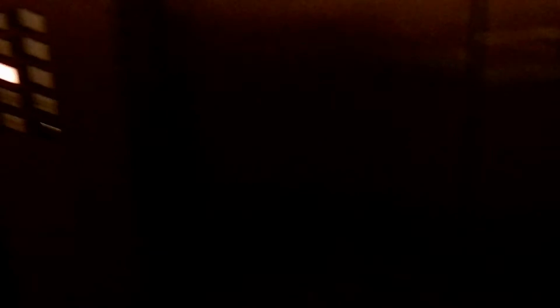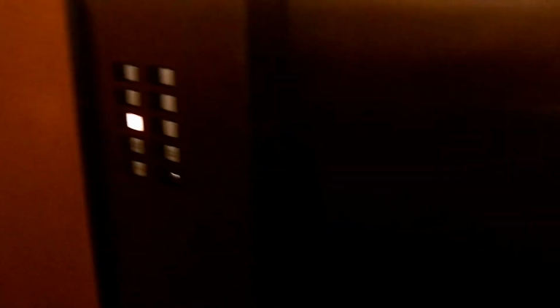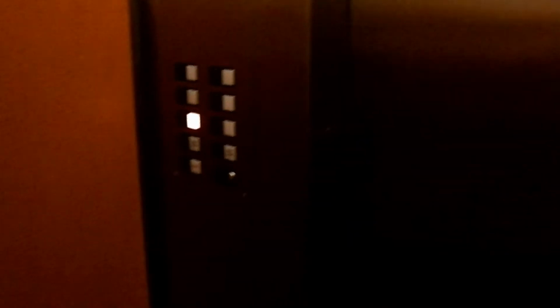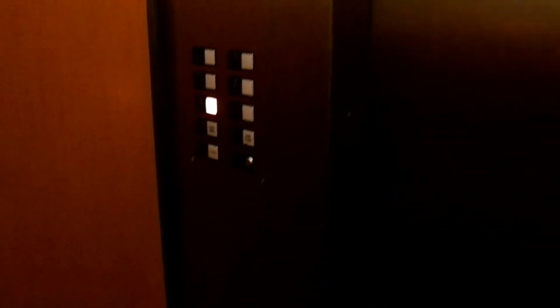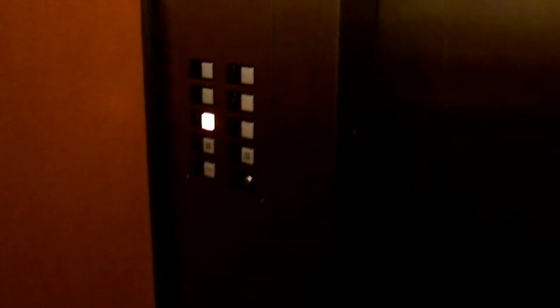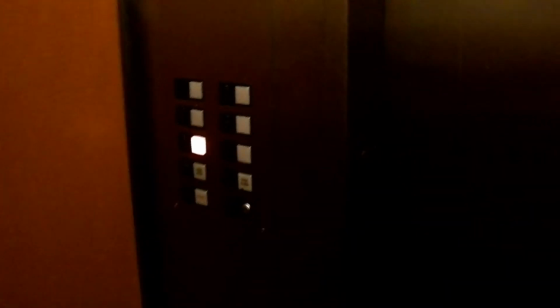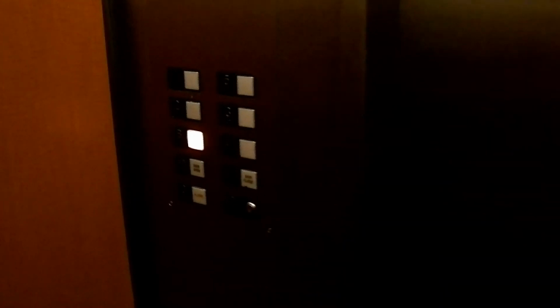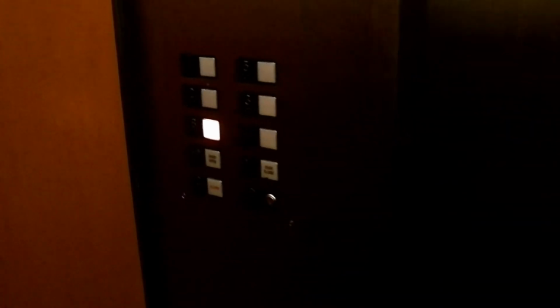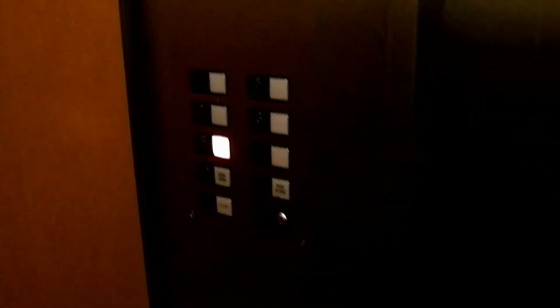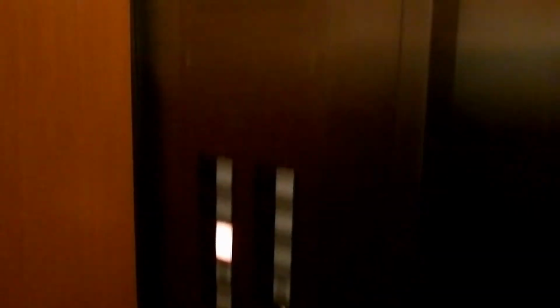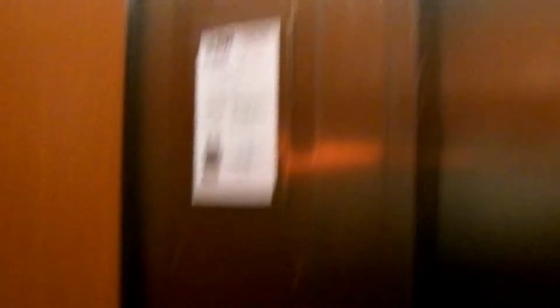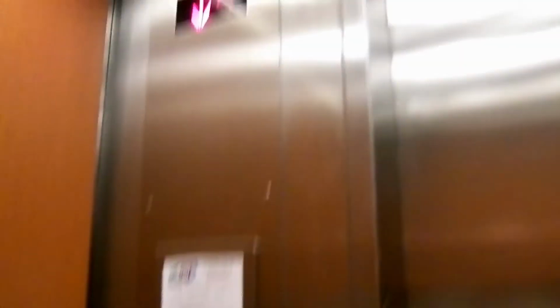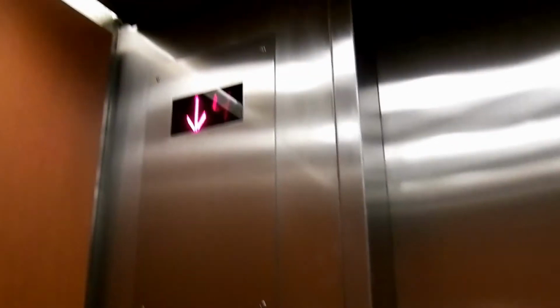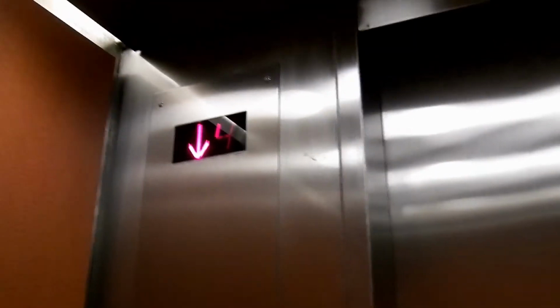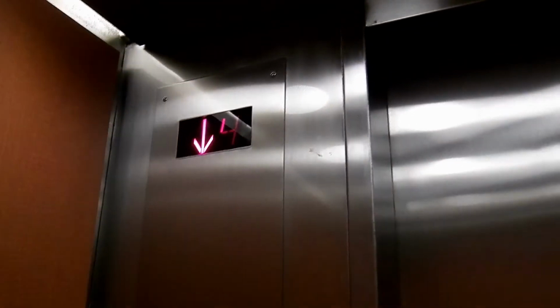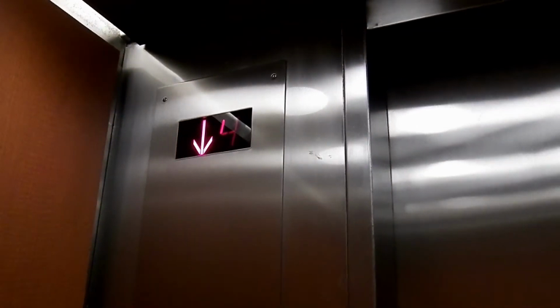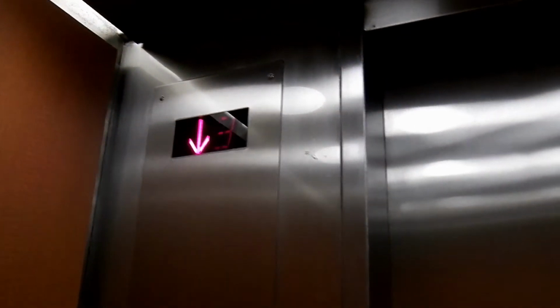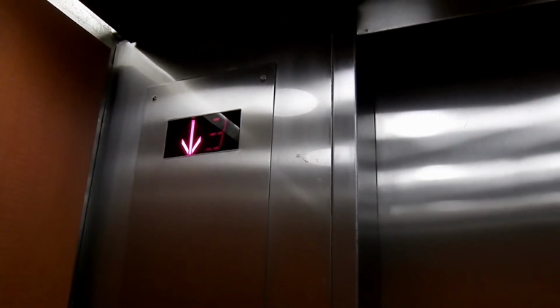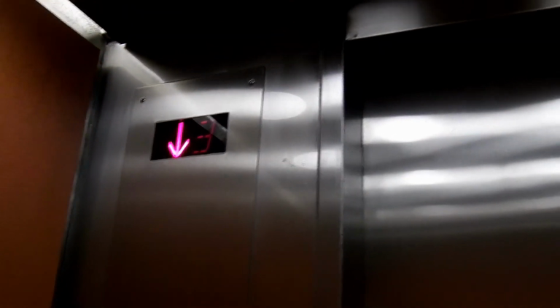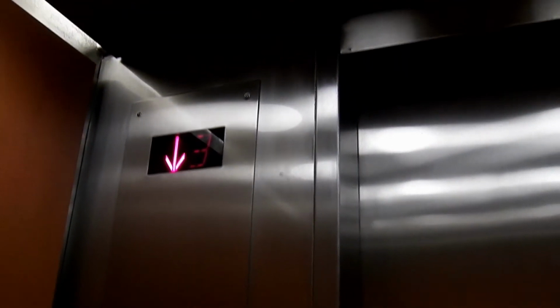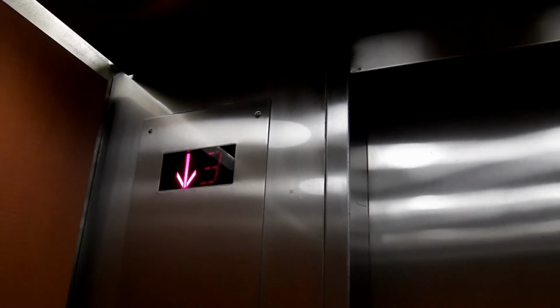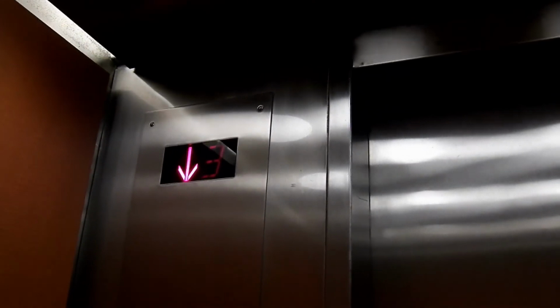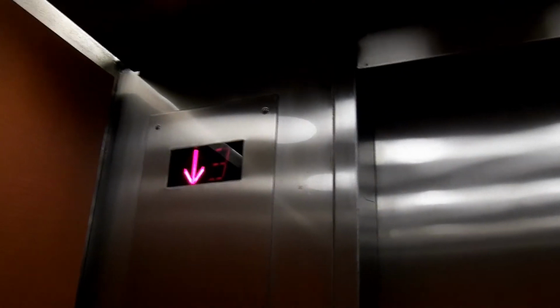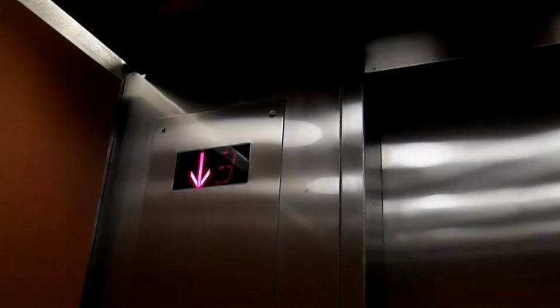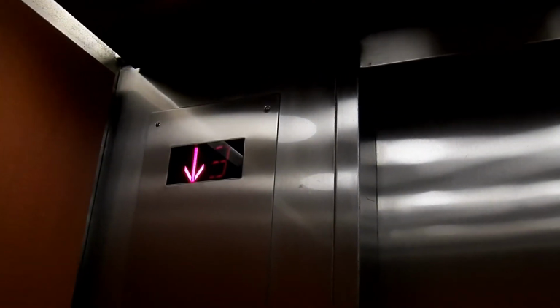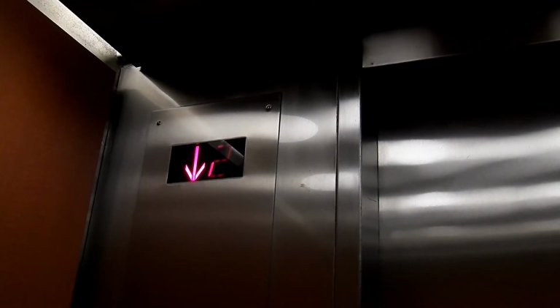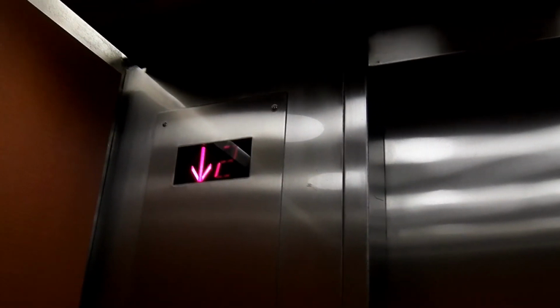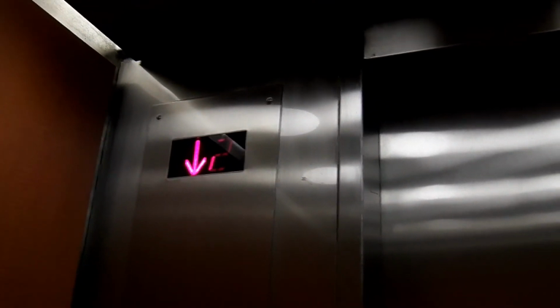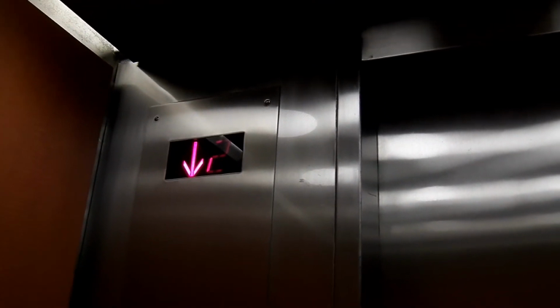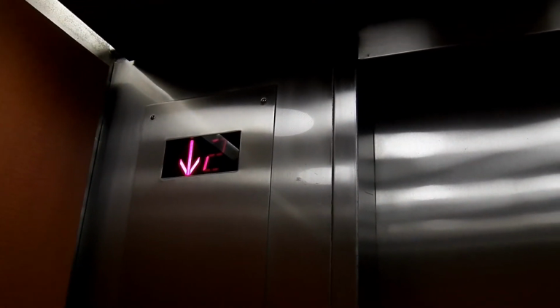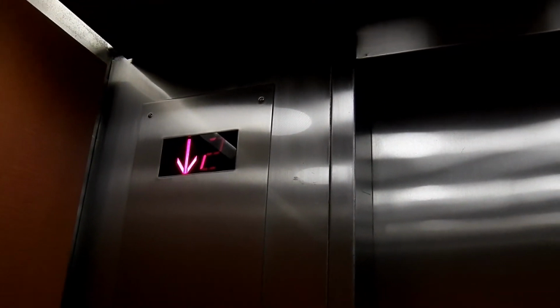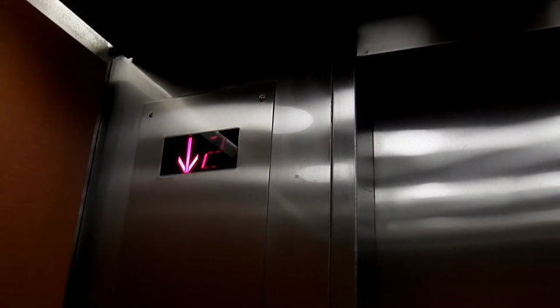It's got indicators on both sides, and both indicators look like they're about burned out — except for the arrow.